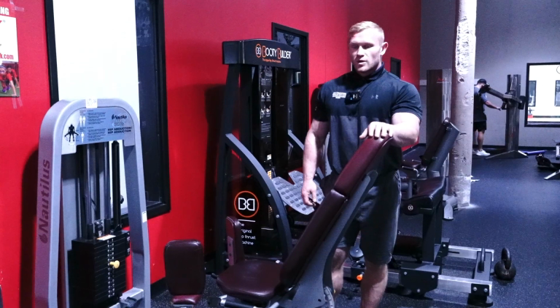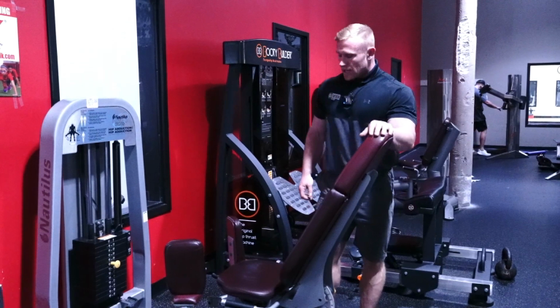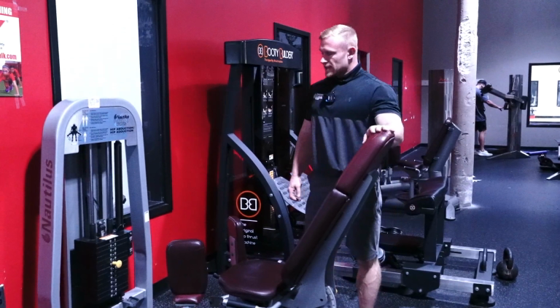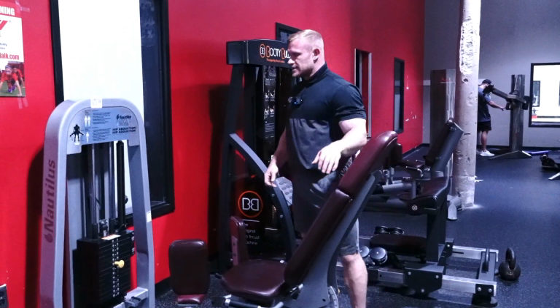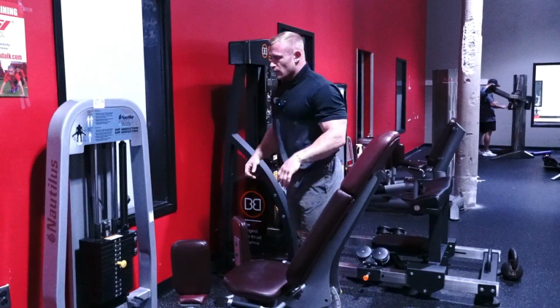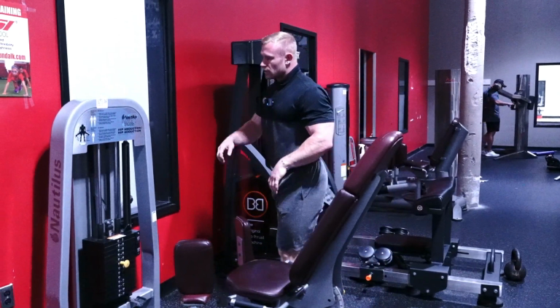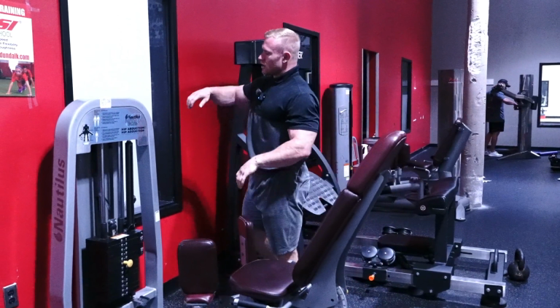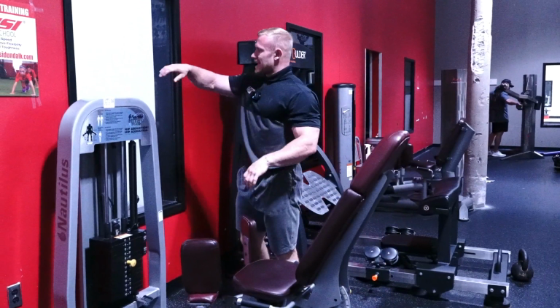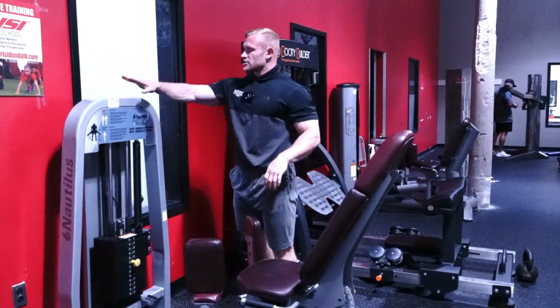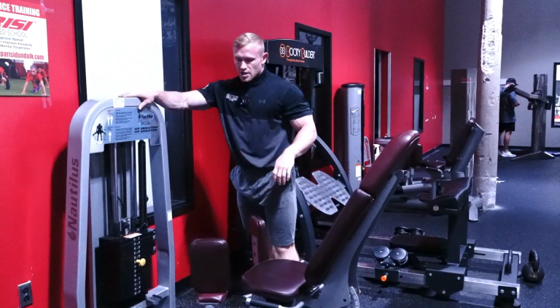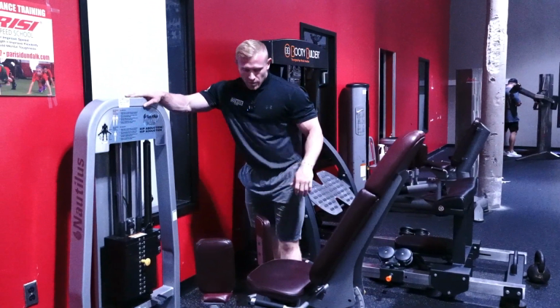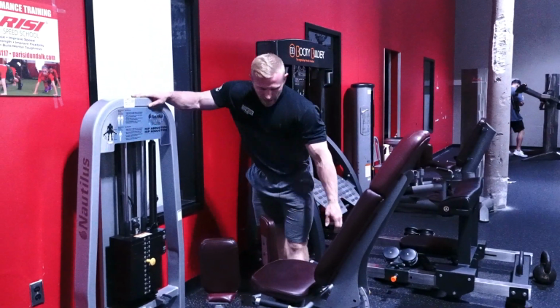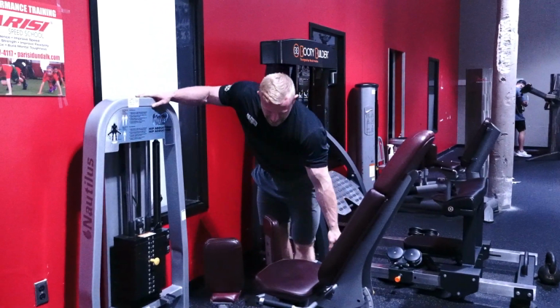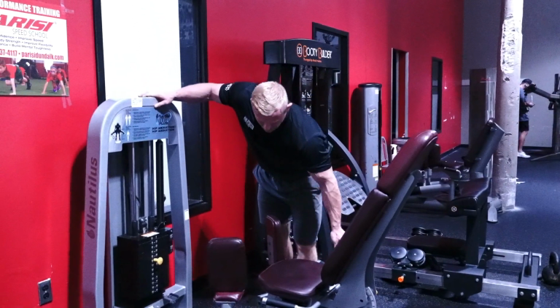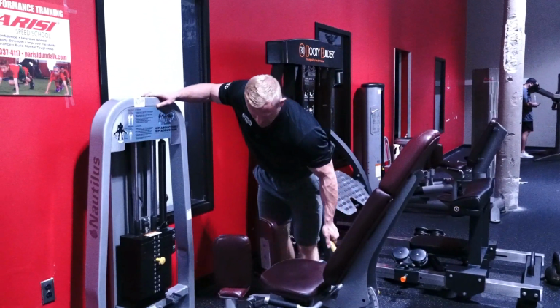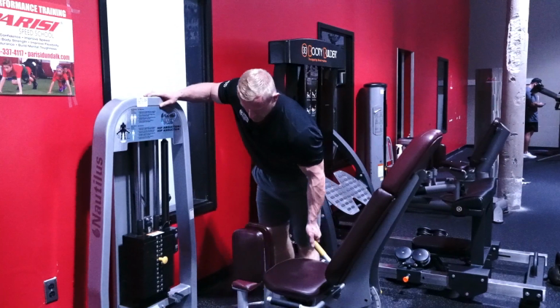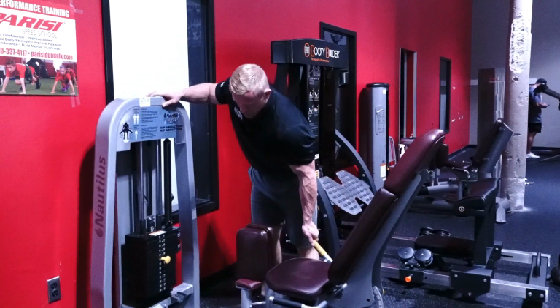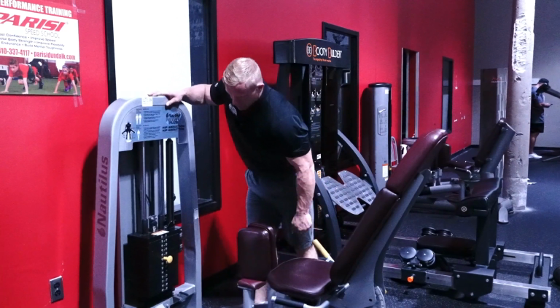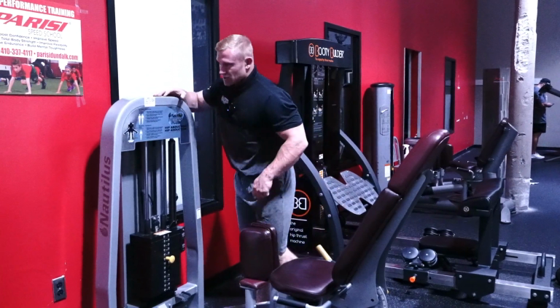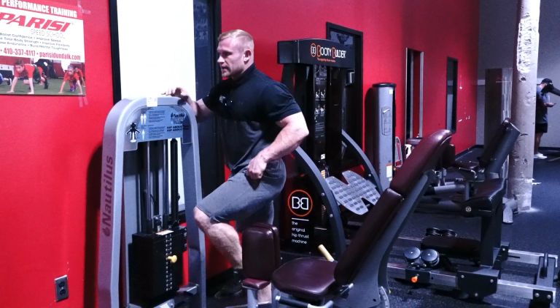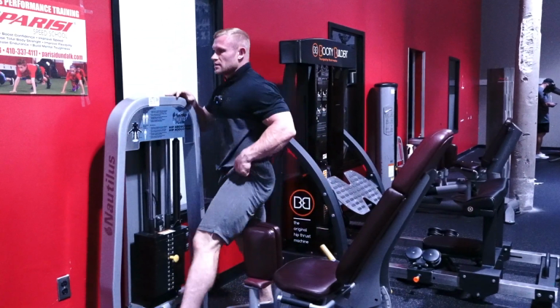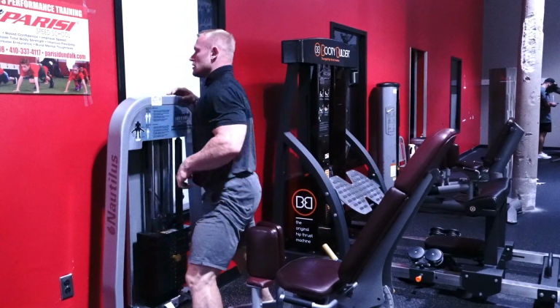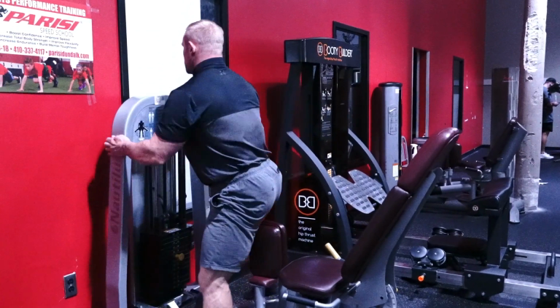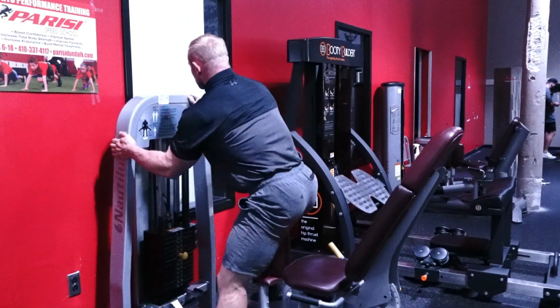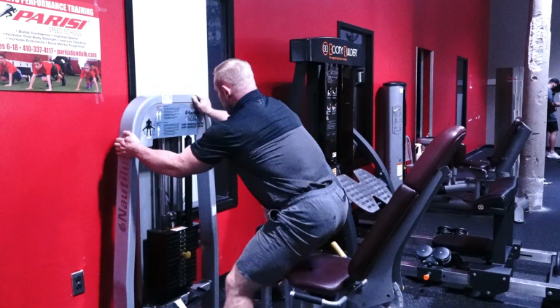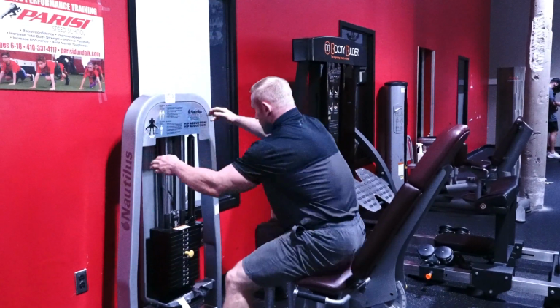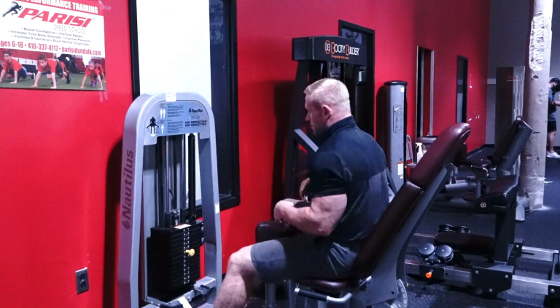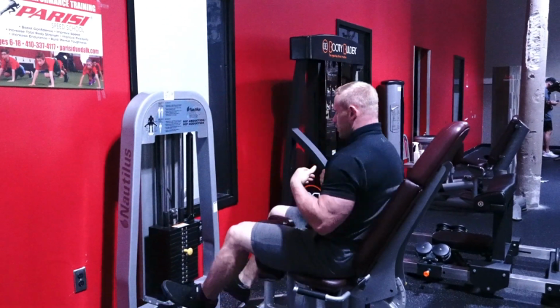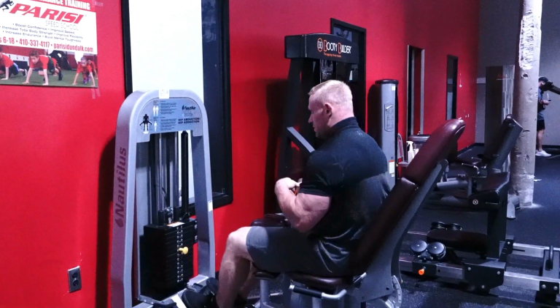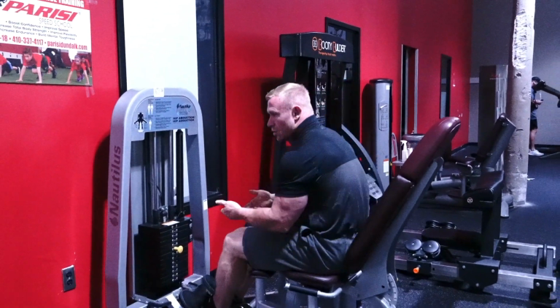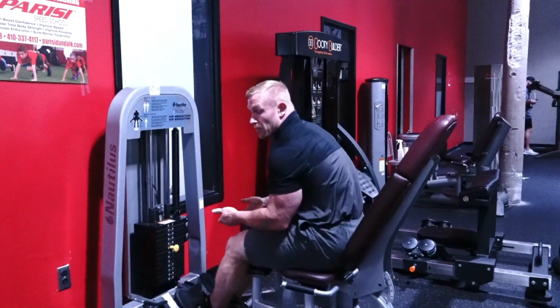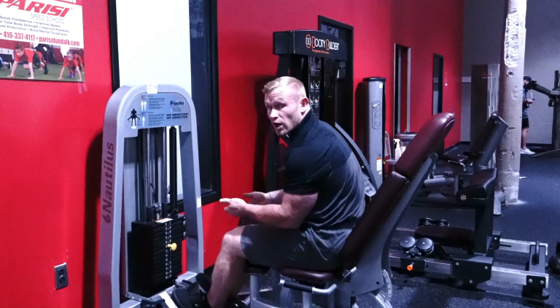What's up guys? Again today we are here with our Nautilus adduction. I'm going to drive this thing on in. I'm going to sit back and sit on through again with my height and my foot position. I'm going to go to the bottom bar.